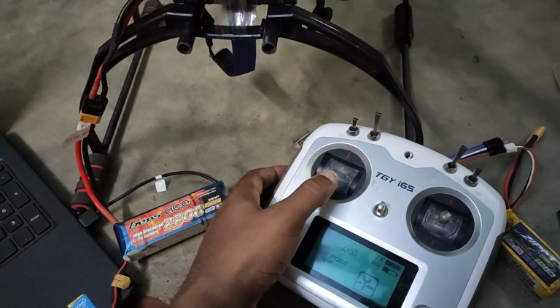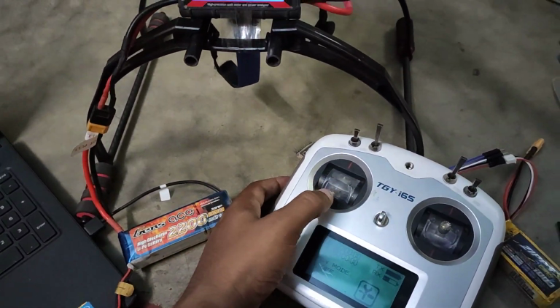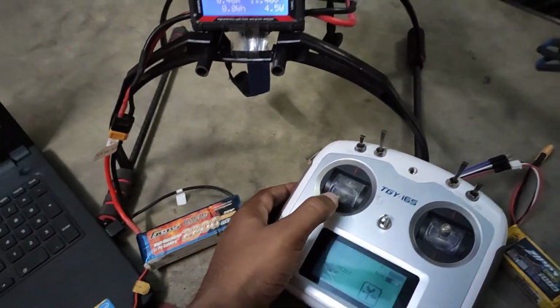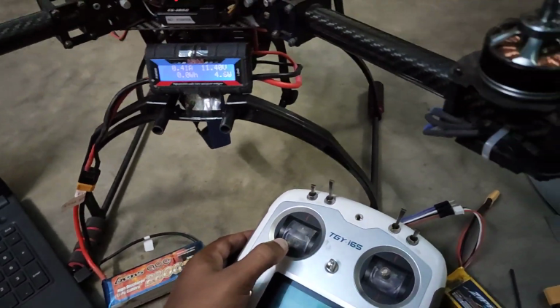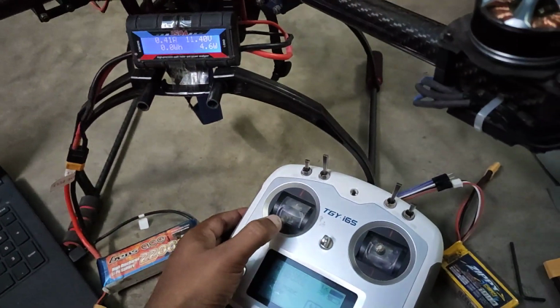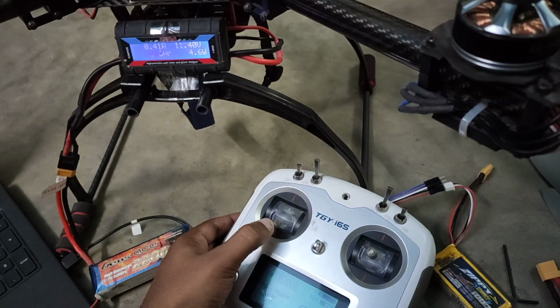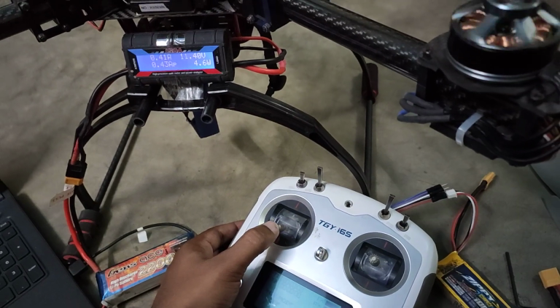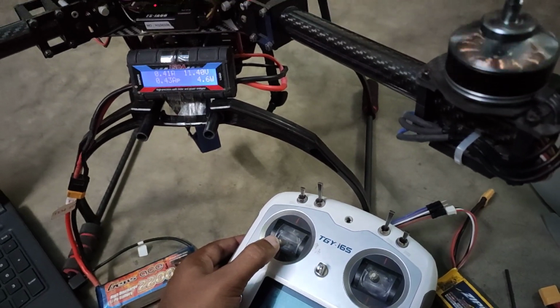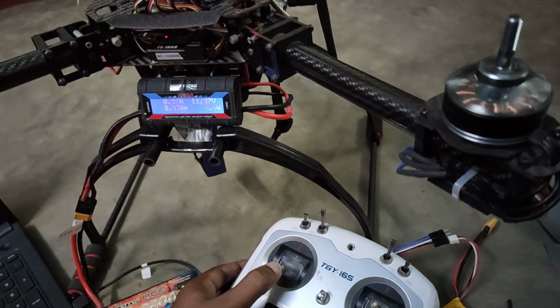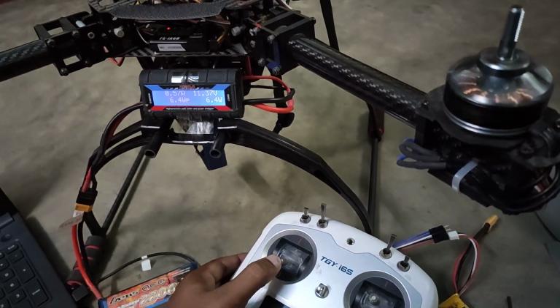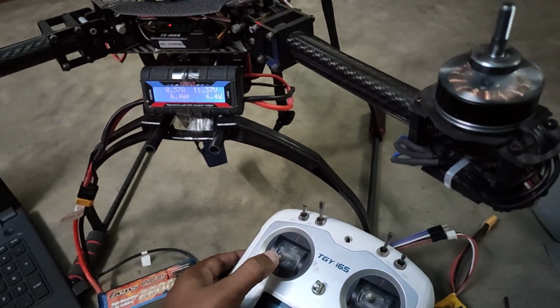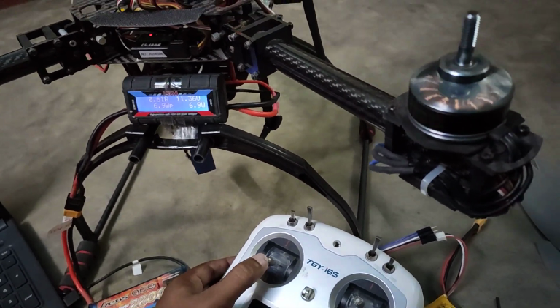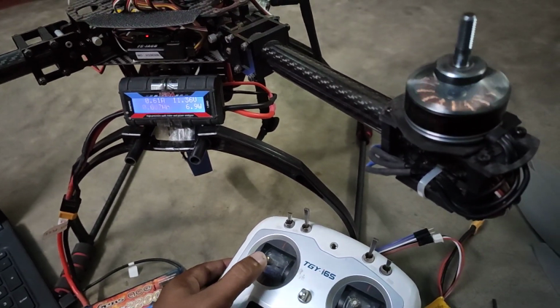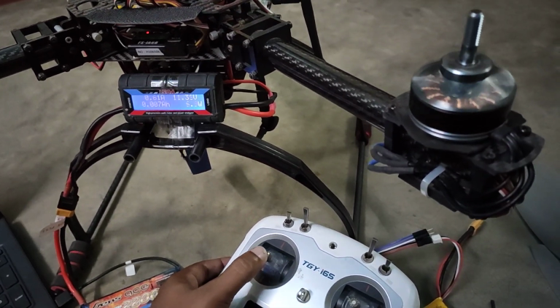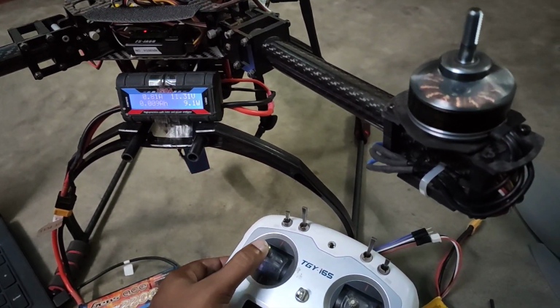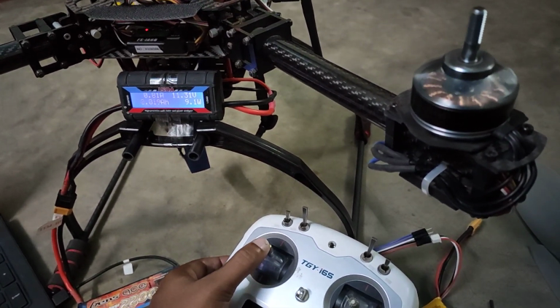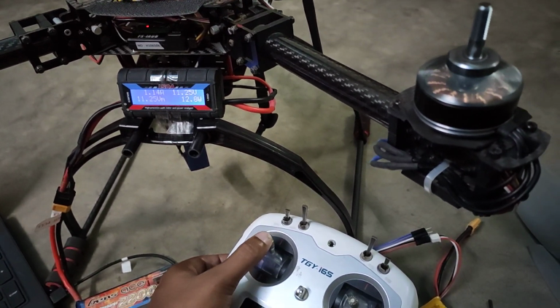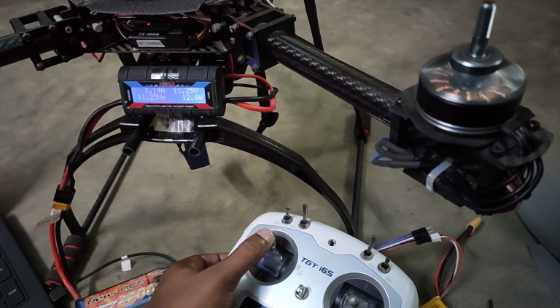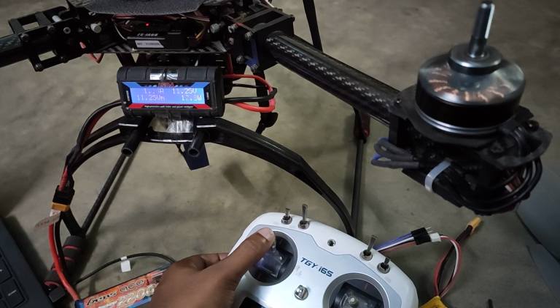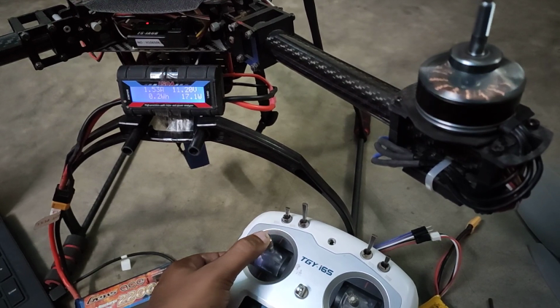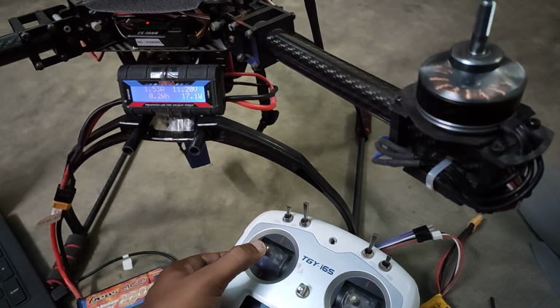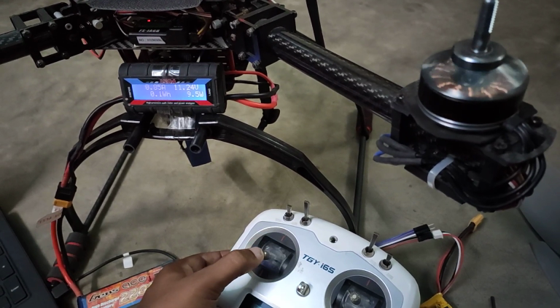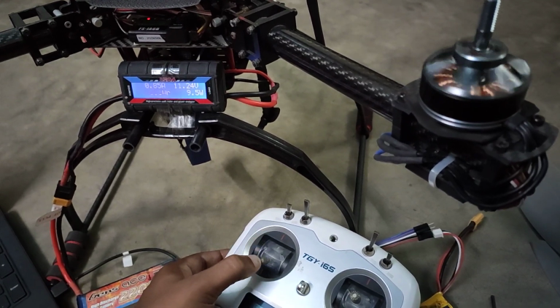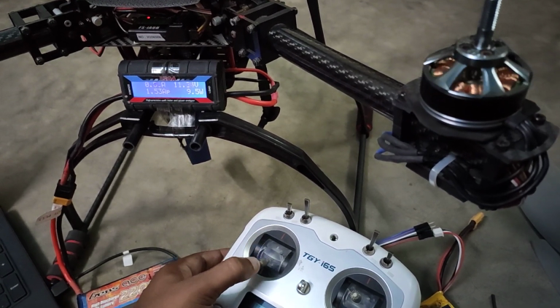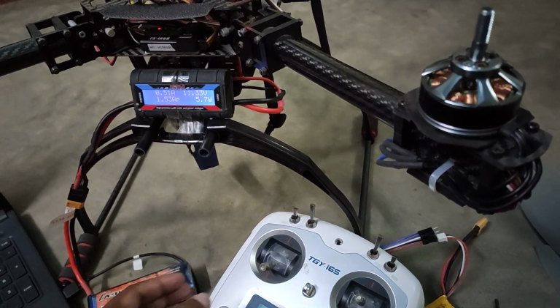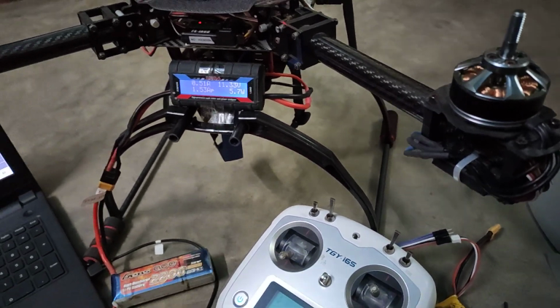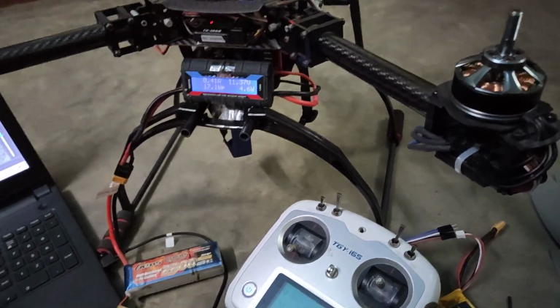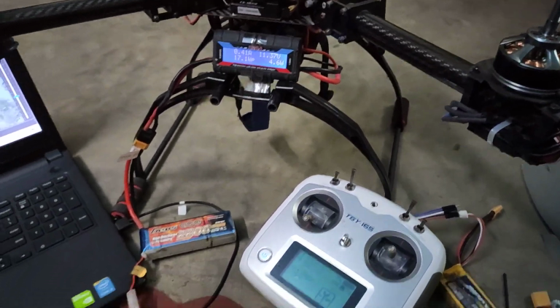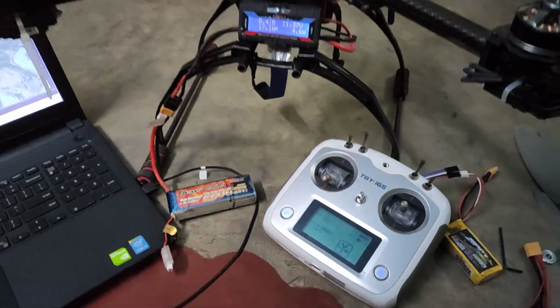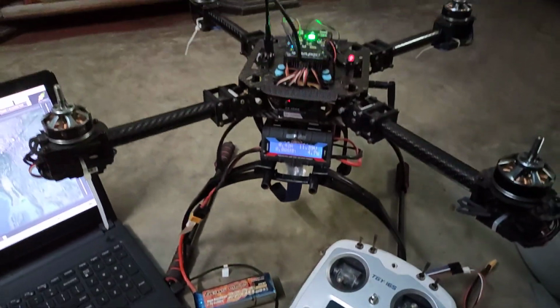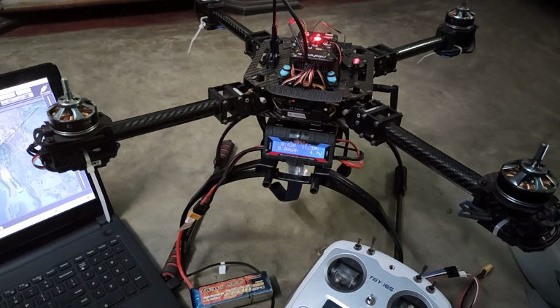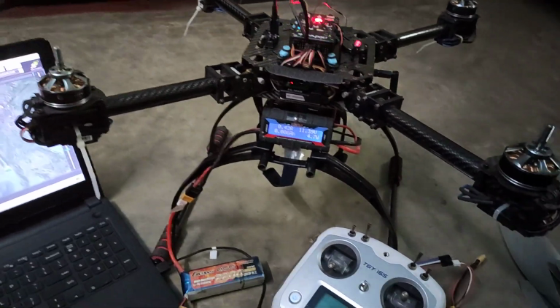Here we can check — if we give just a little bit of throttle, the motor is spinning. That means our ESC calibration is done. Thank you.